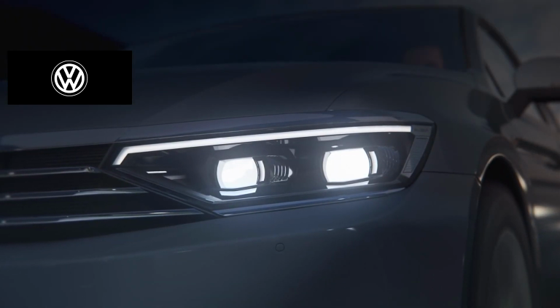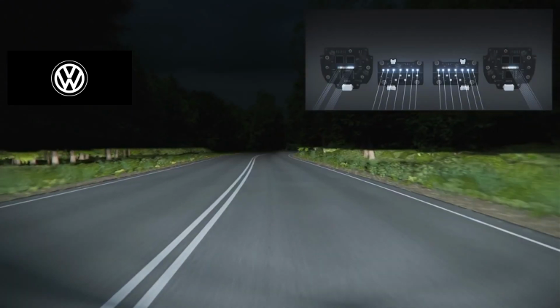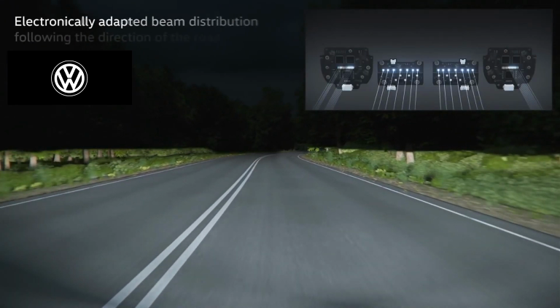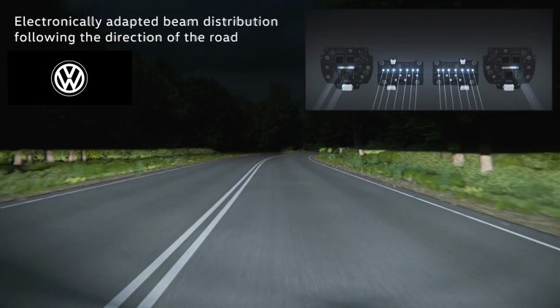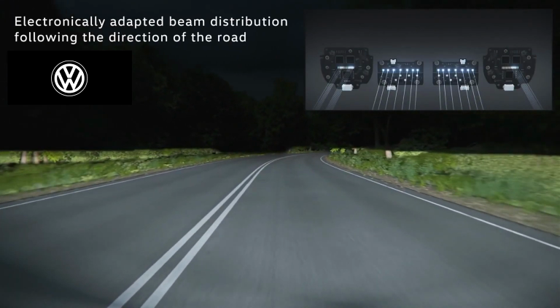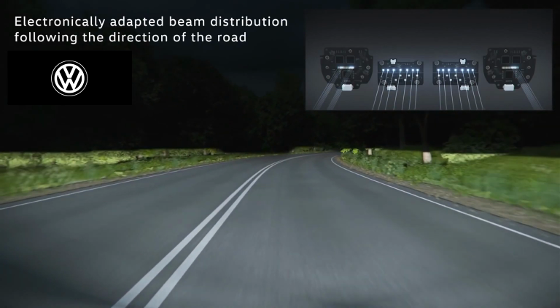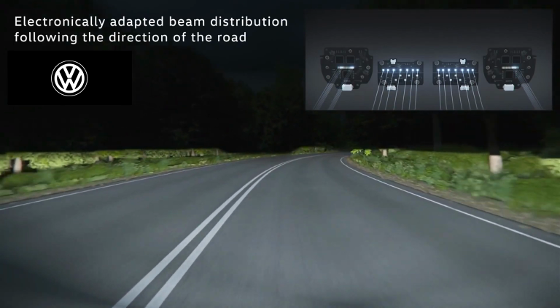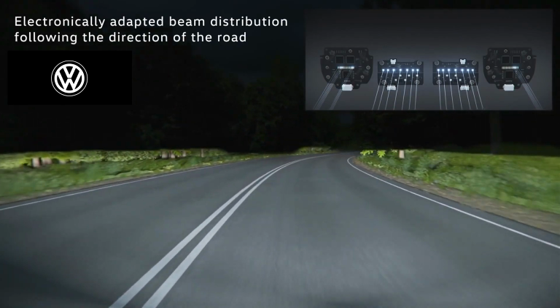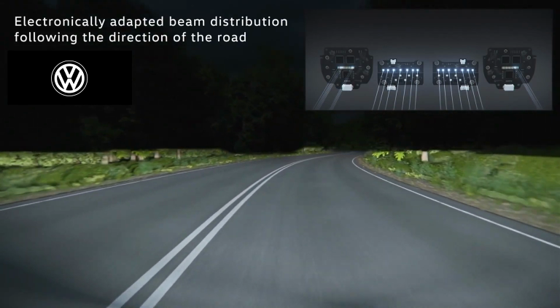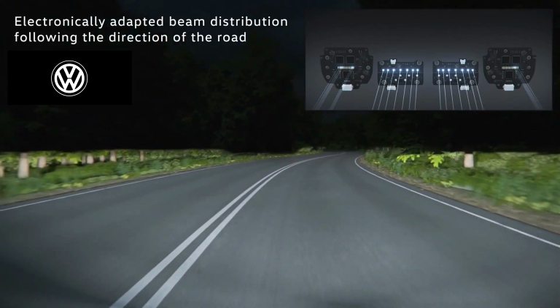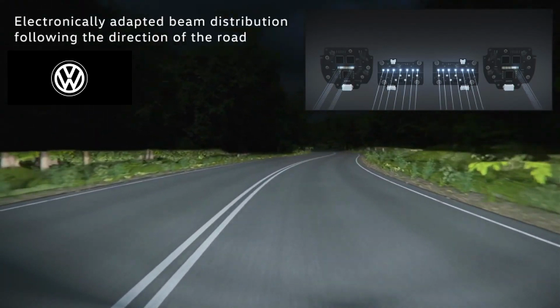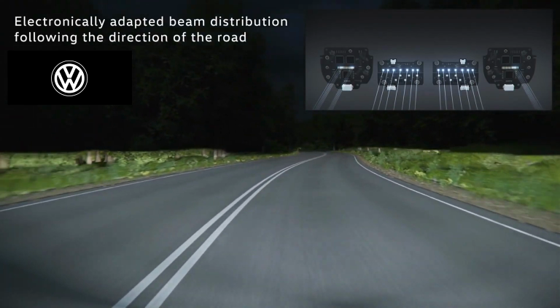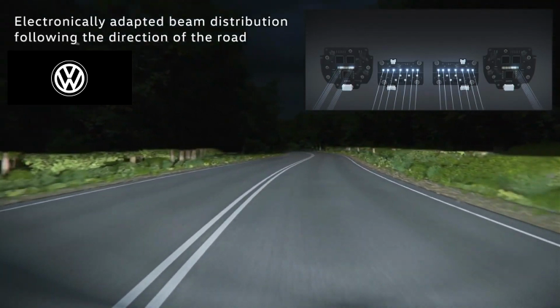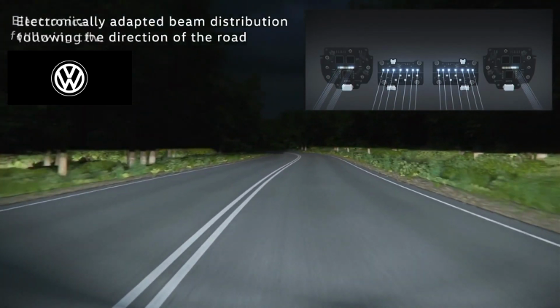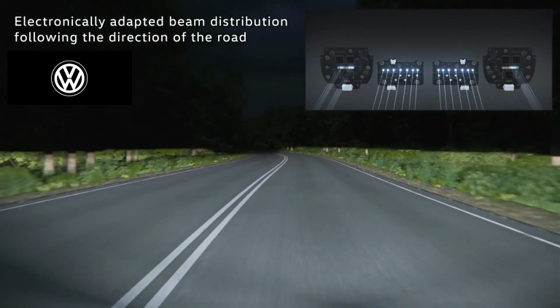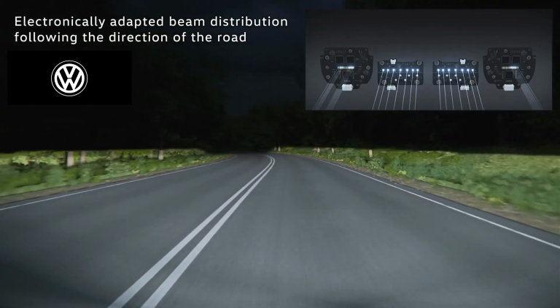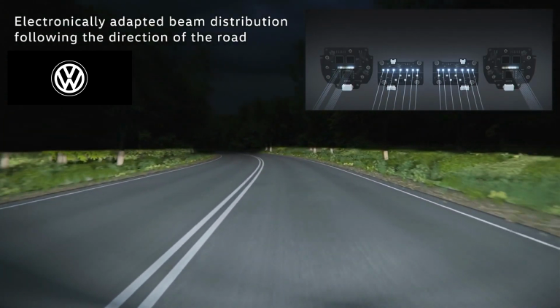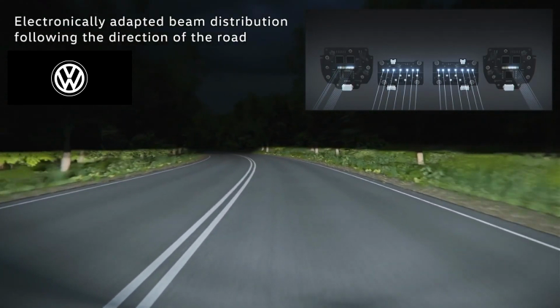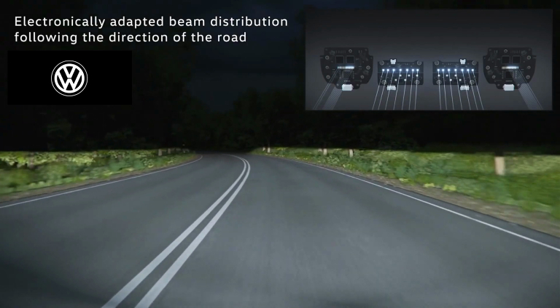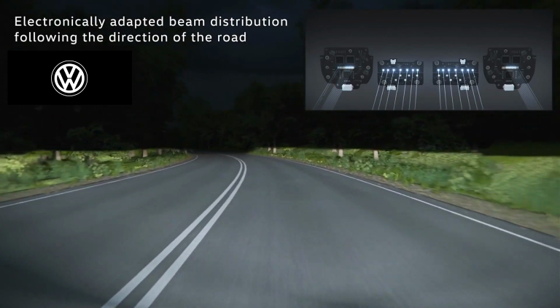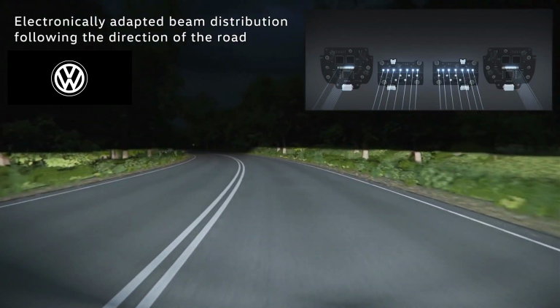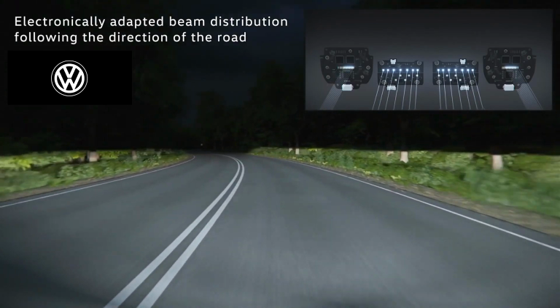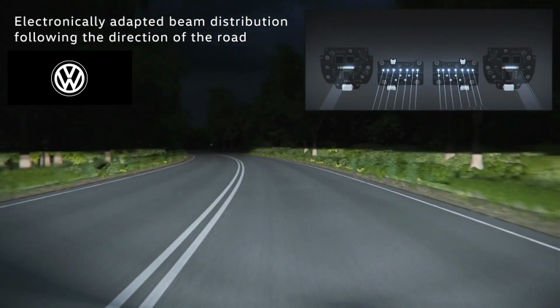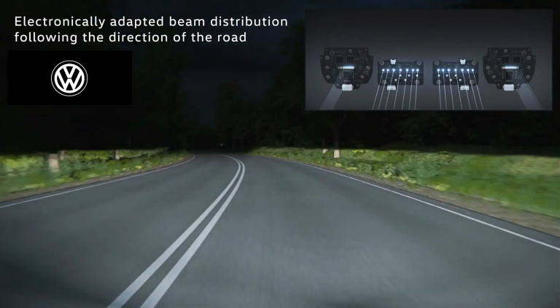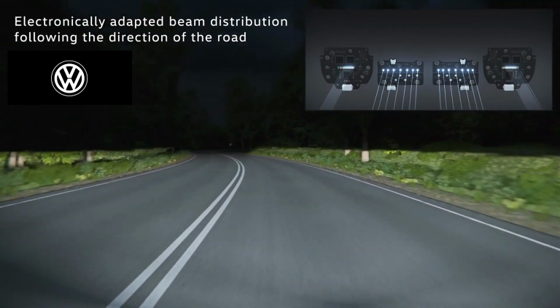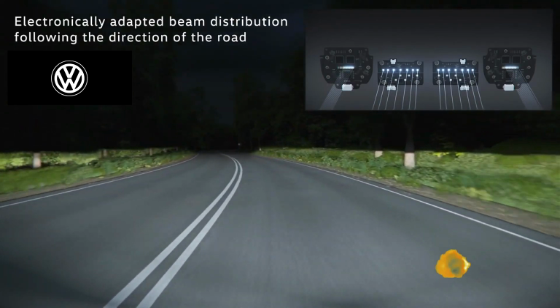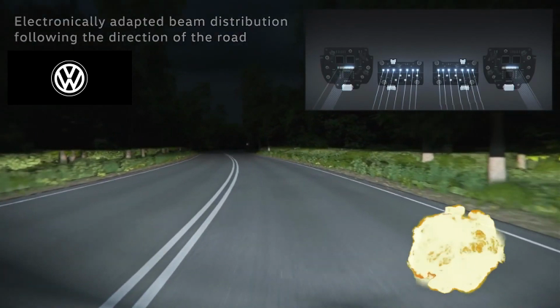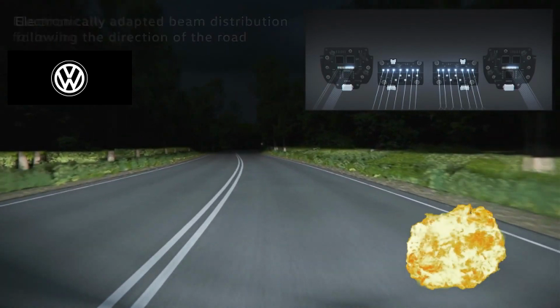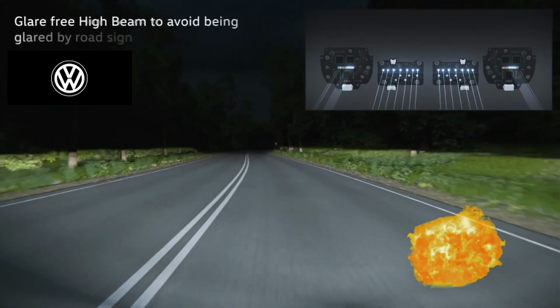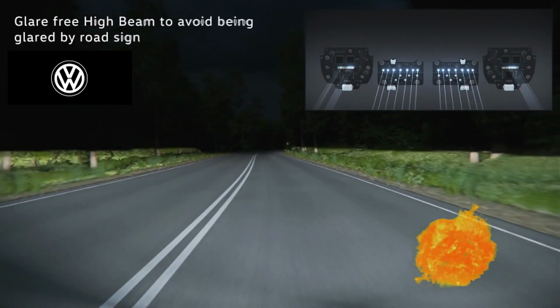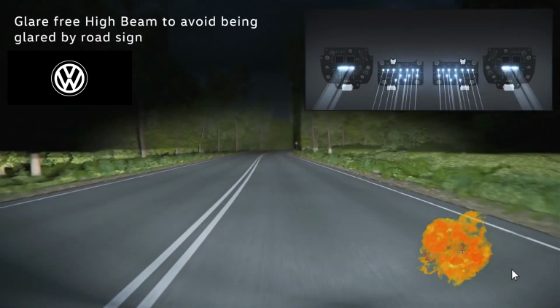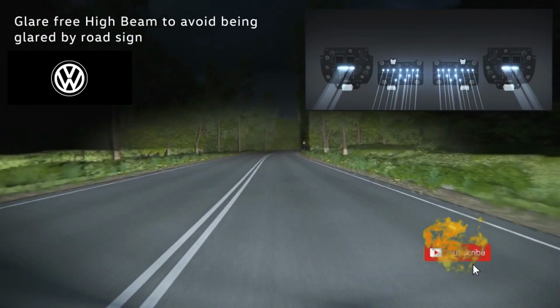Out of town, the headlights automatically switch to main beam above 30 km per hour. With their dynamic cornering light, they direct targeted light into the bend. The light follows the steering wheel angle and works in every mode.